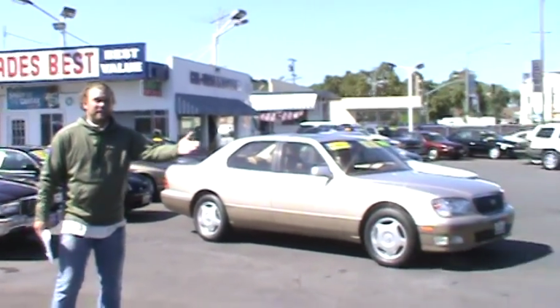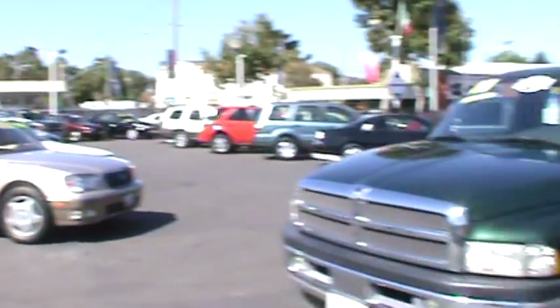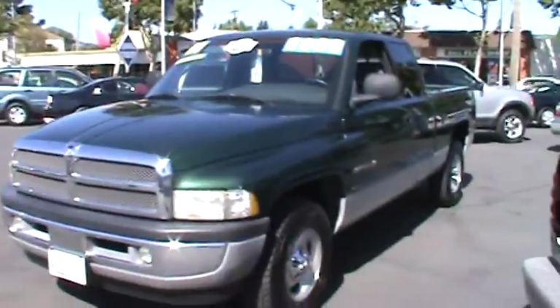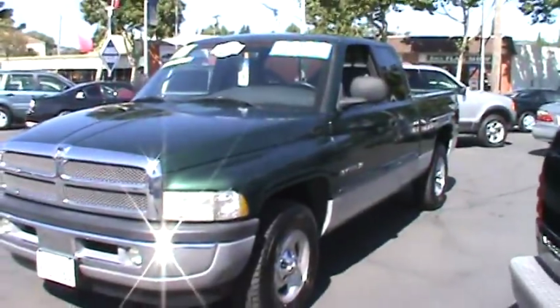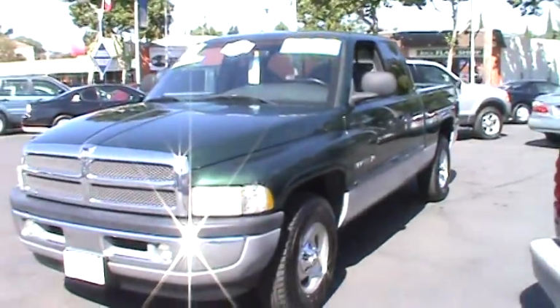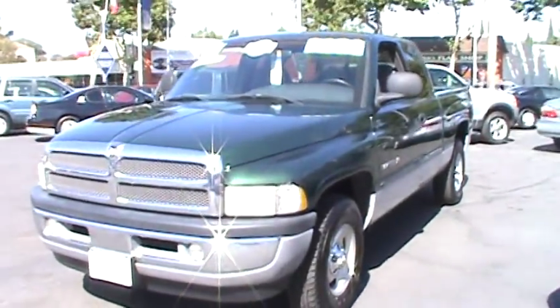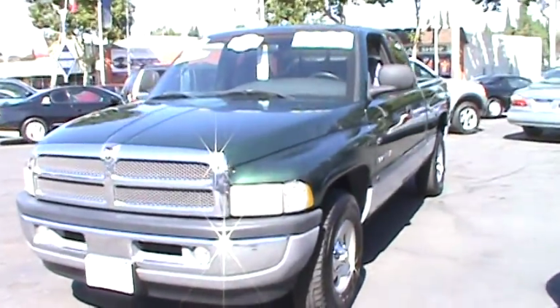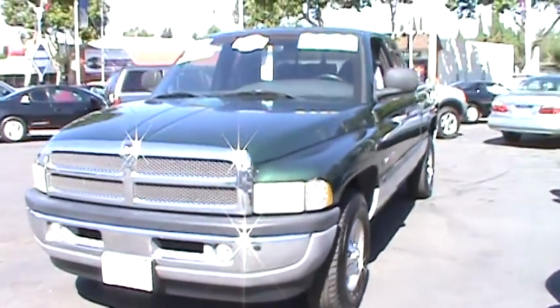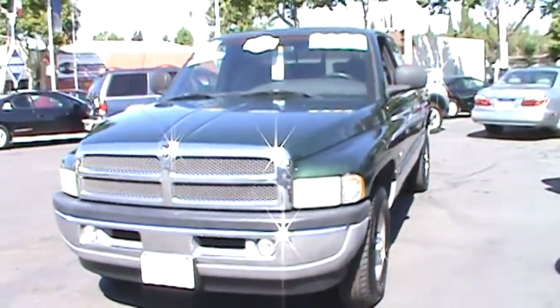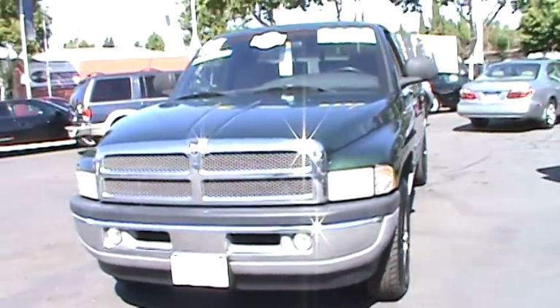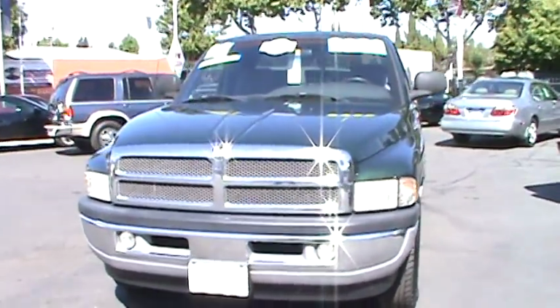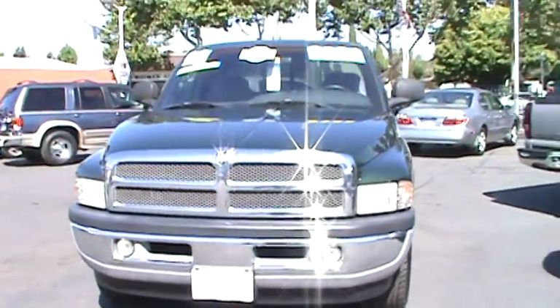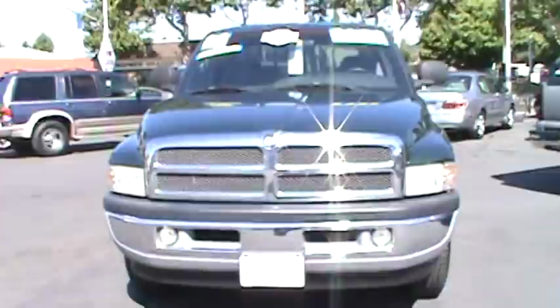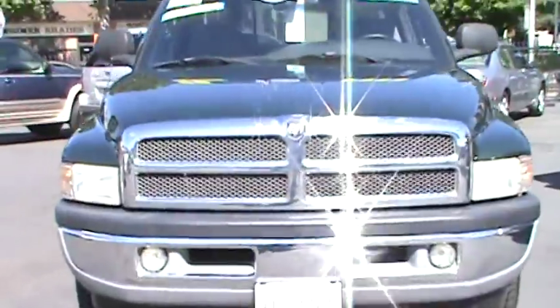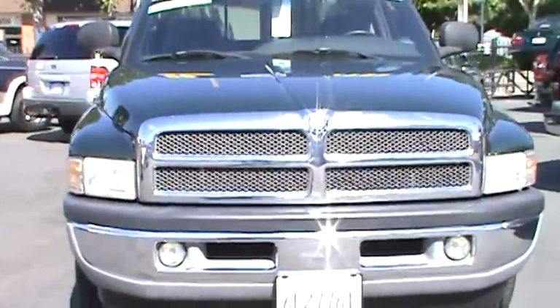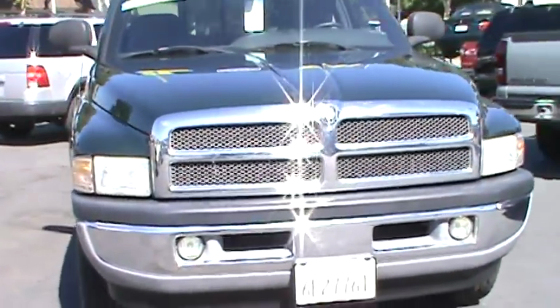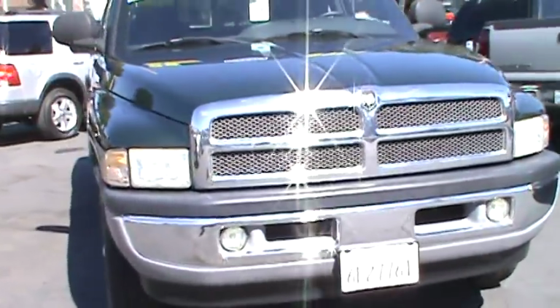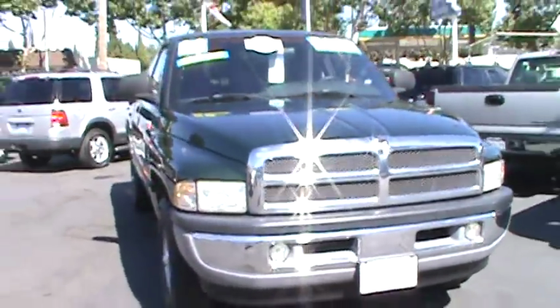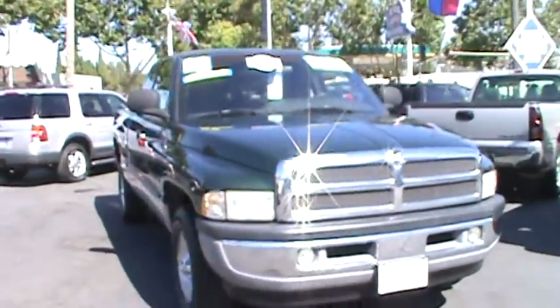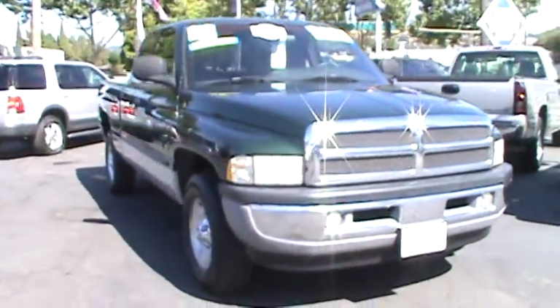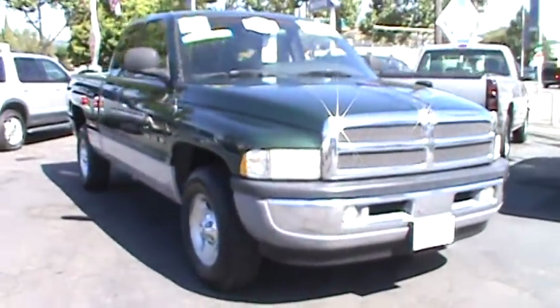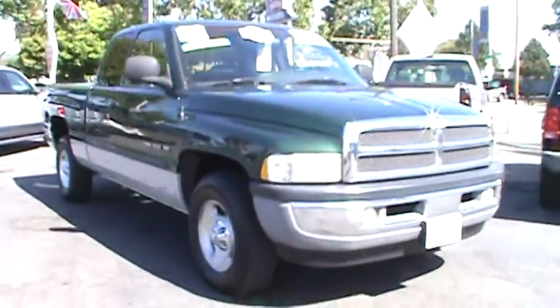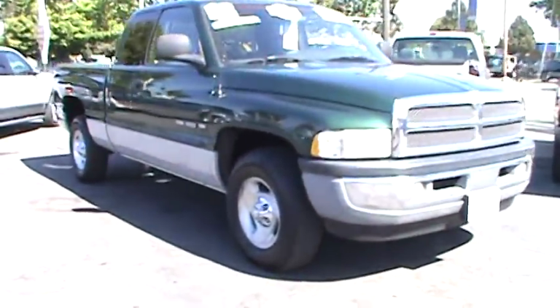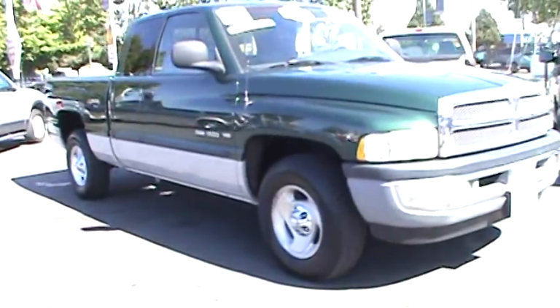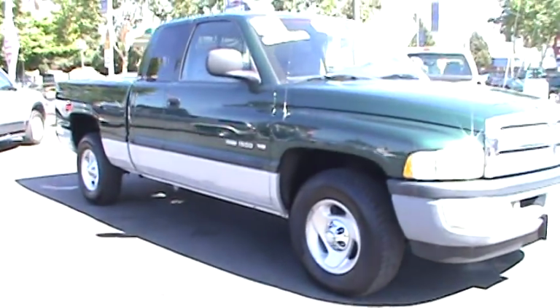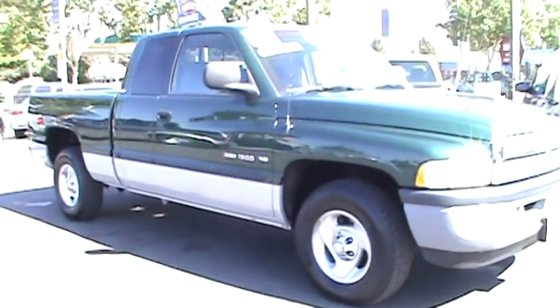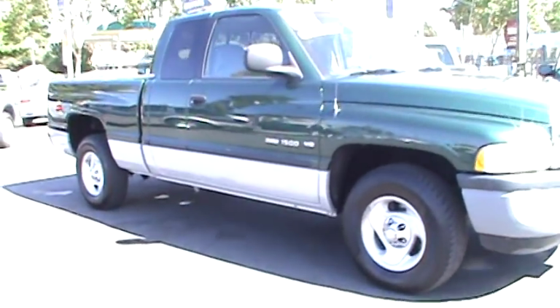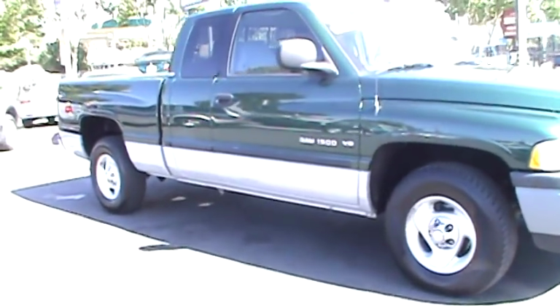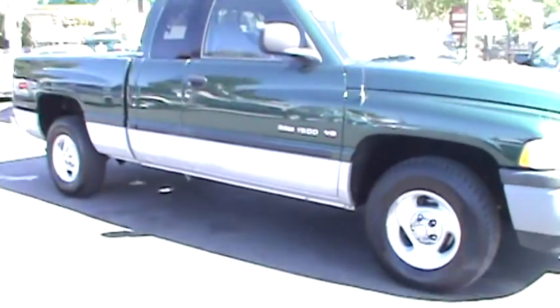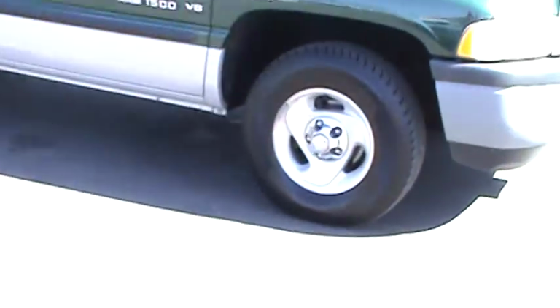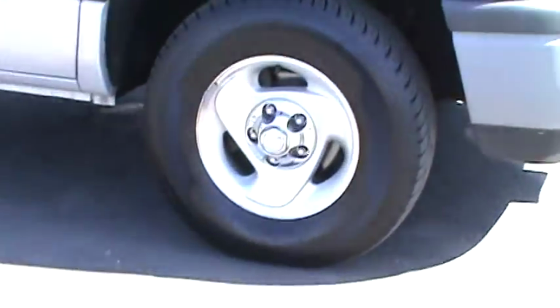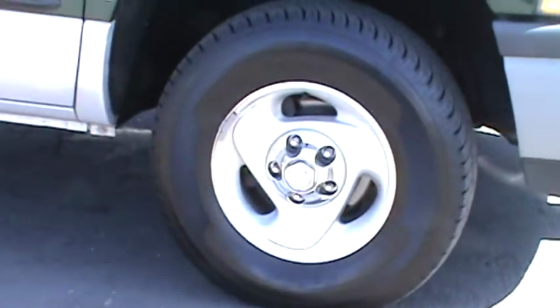Today, I'm excited to show you our beautiful, strong and sturdy 2000 Dodge Ram 1500 Quad Cab Short Bed SLT Laramie pickup. This truck has only had one careful owner and has only 75,000 original miles.